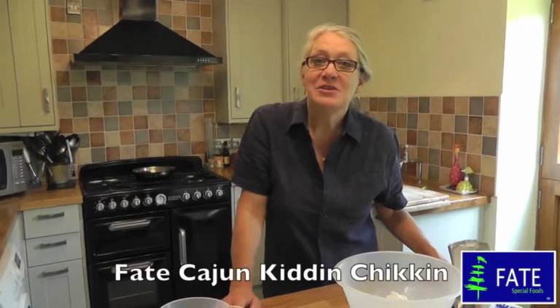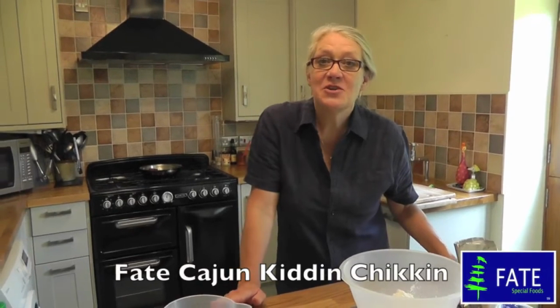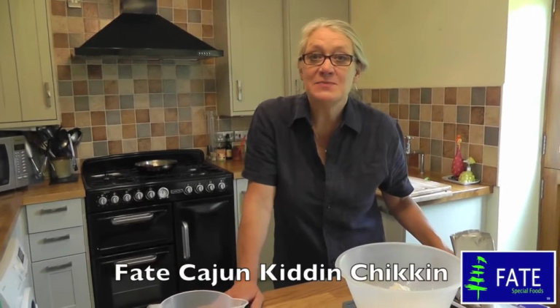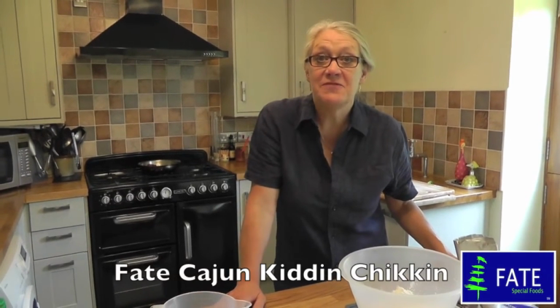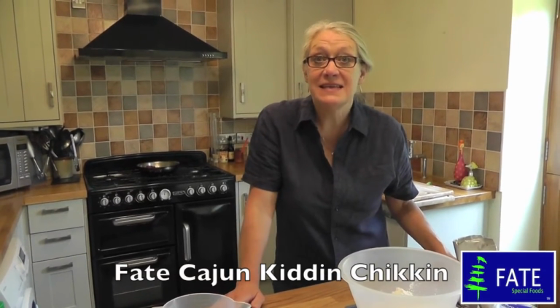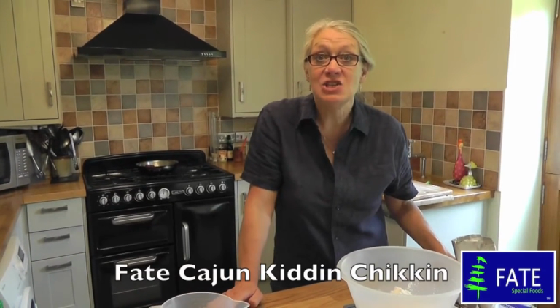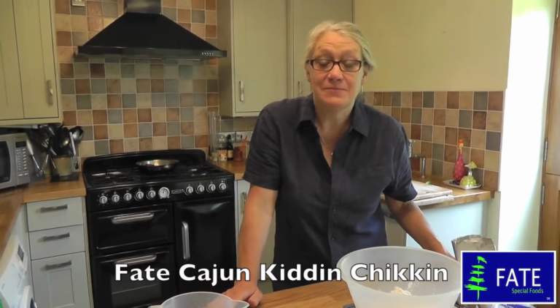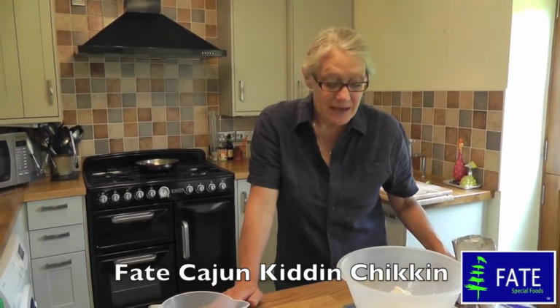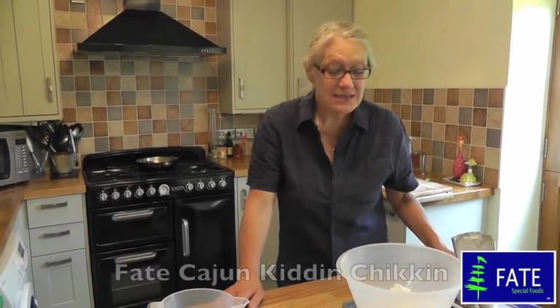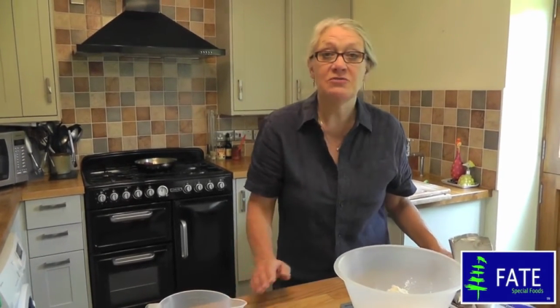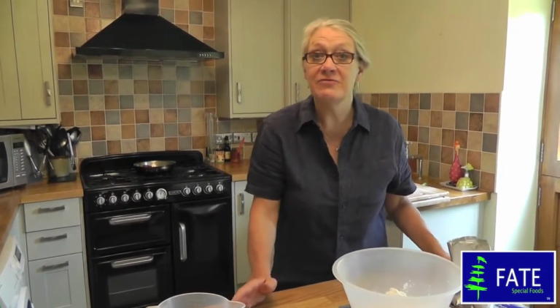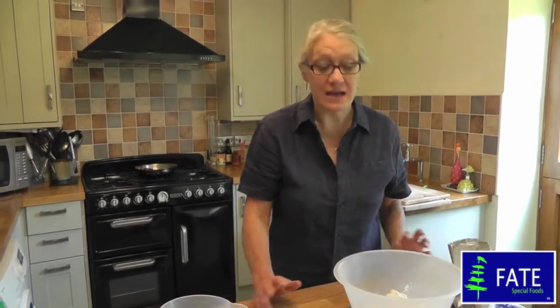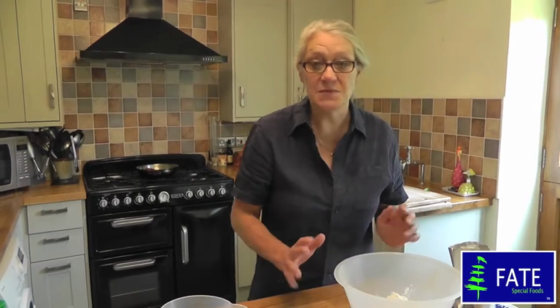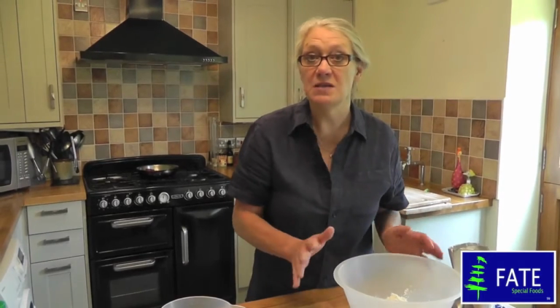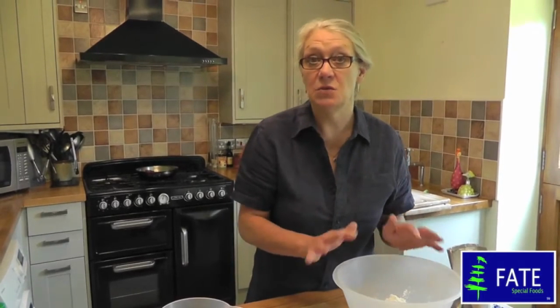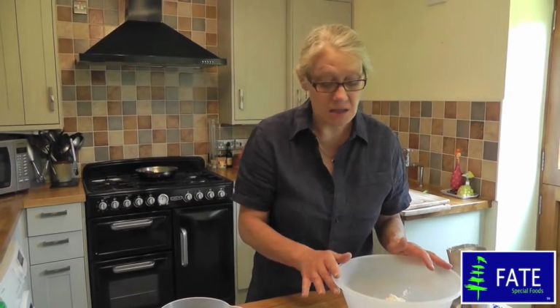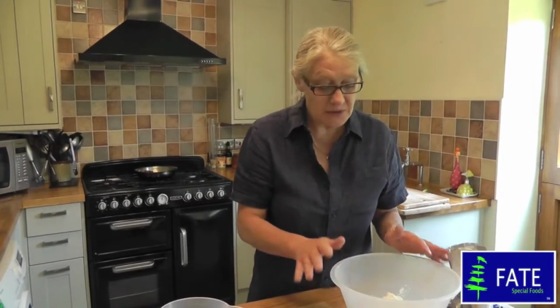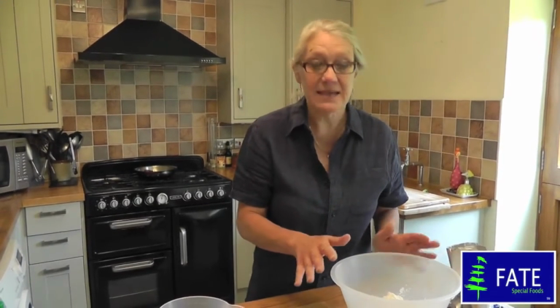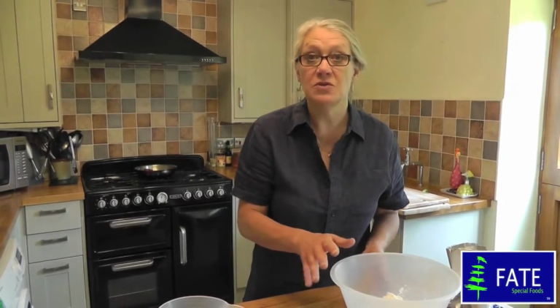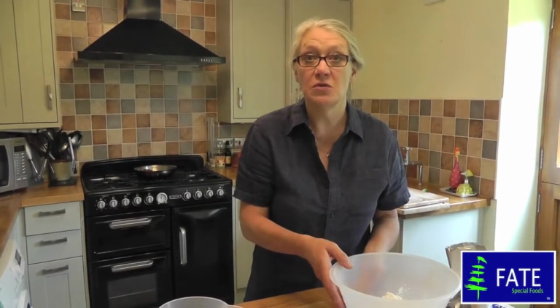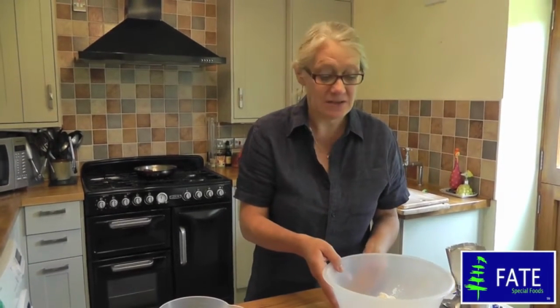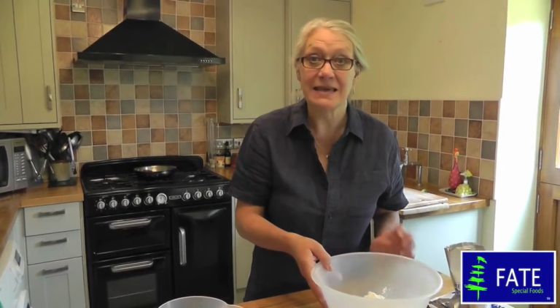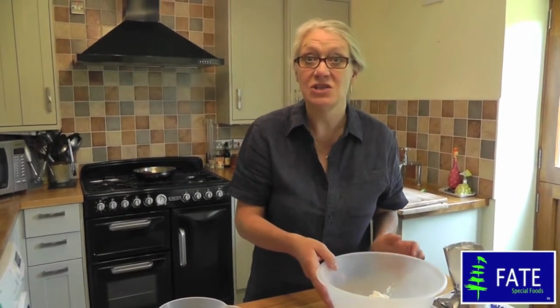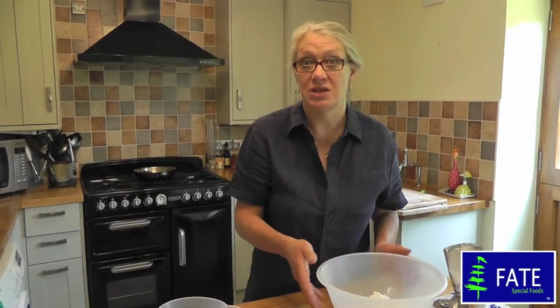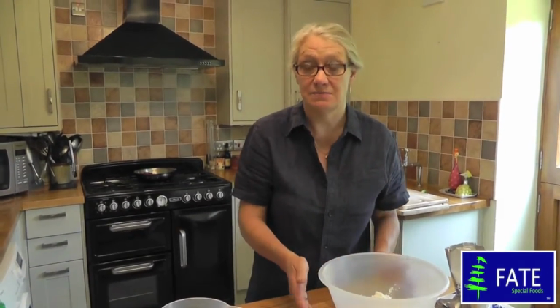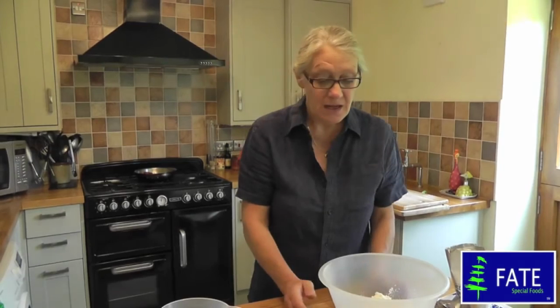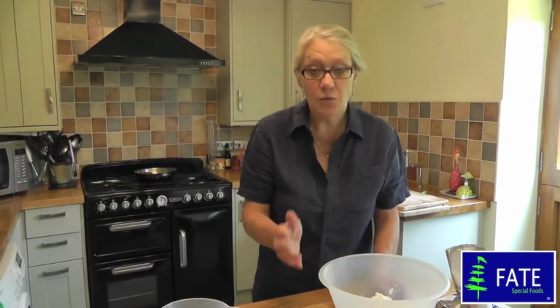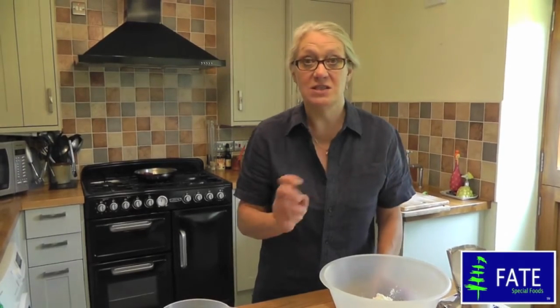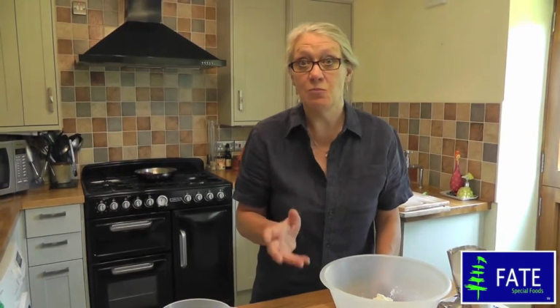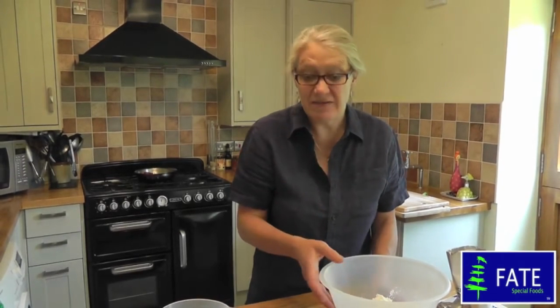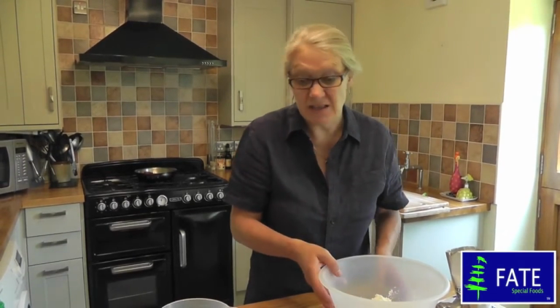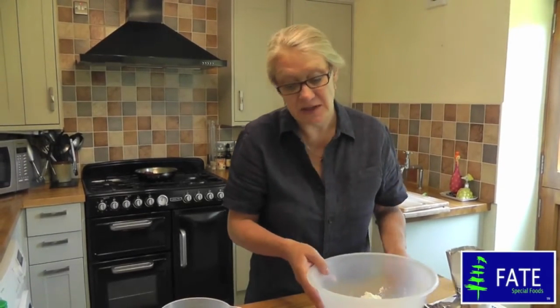I'm going to show you the recipe for Fate Kidding Chicken. You can flavour it with any herbs and spices that you like, but in this case I'm going to show you how to make the Cajun Chicken, which is one of our favourites.